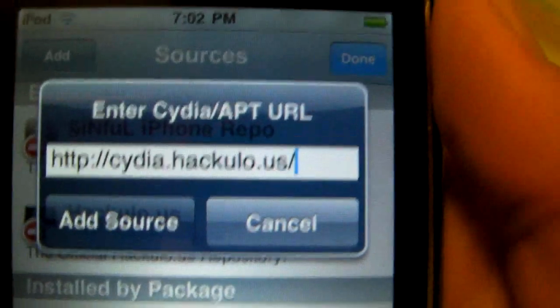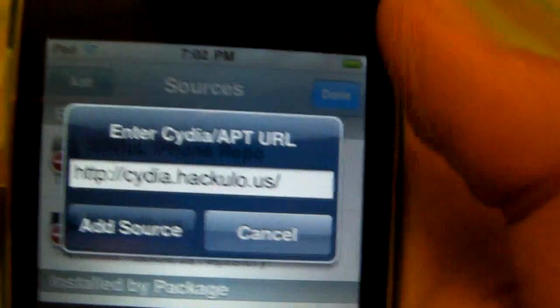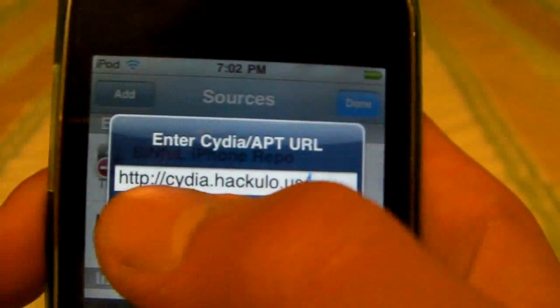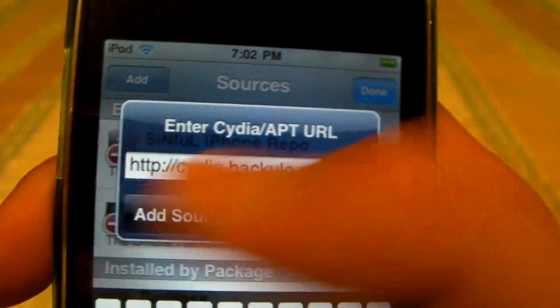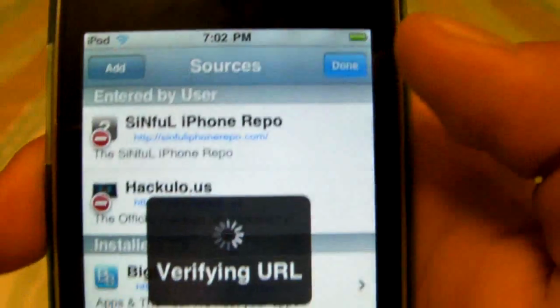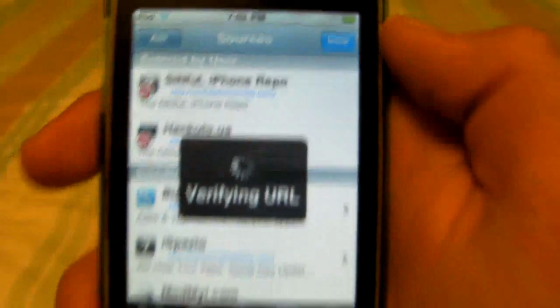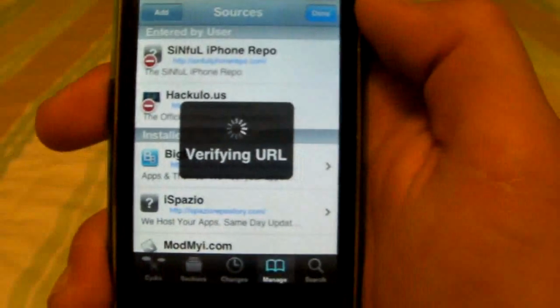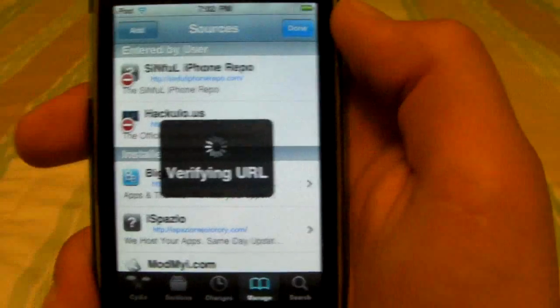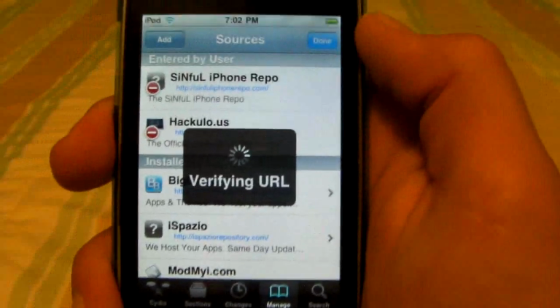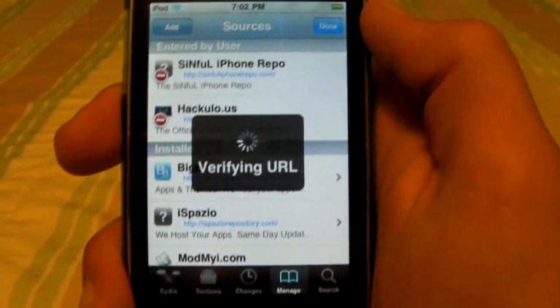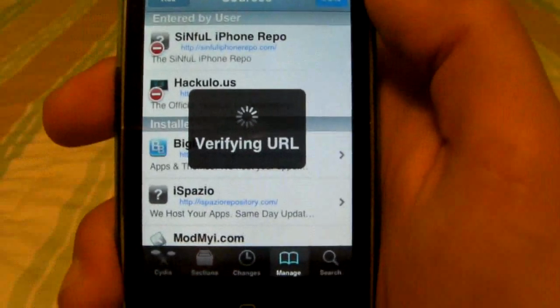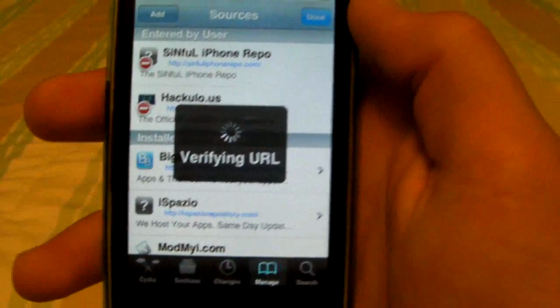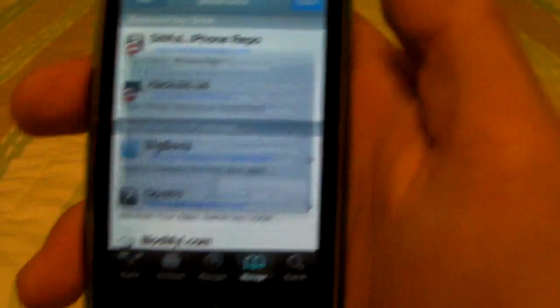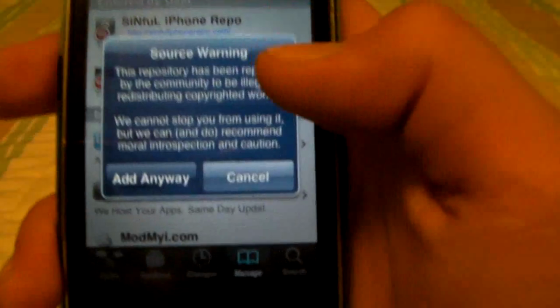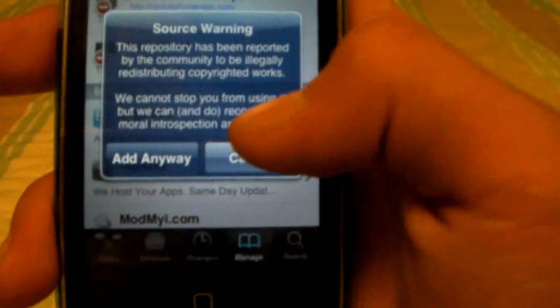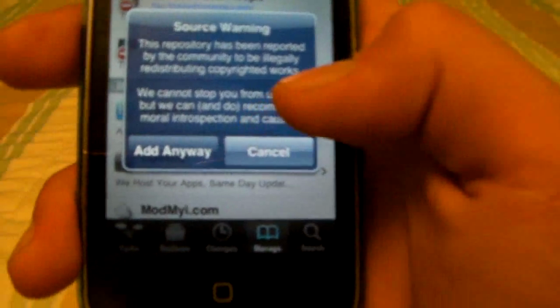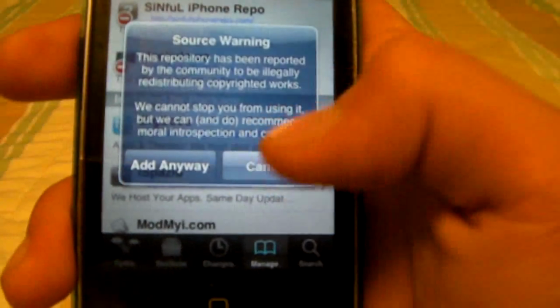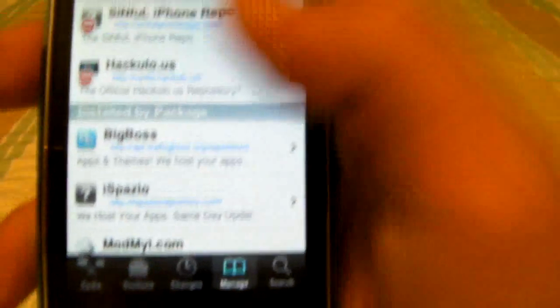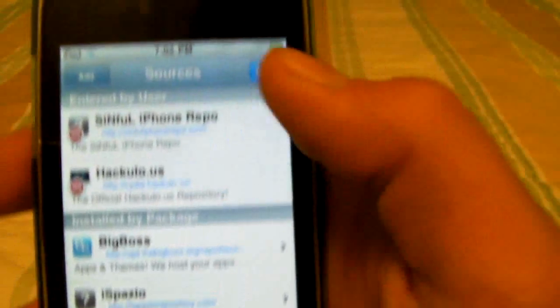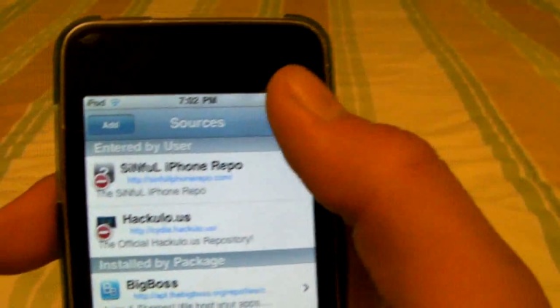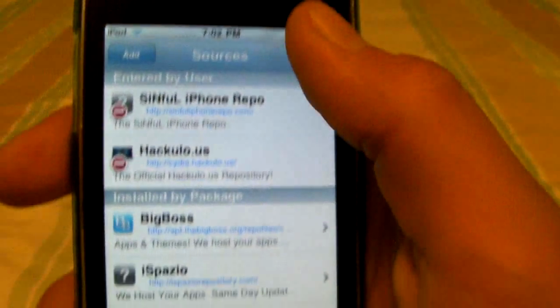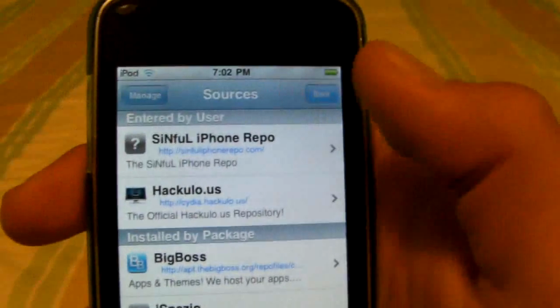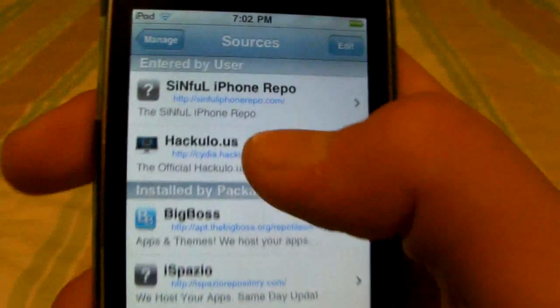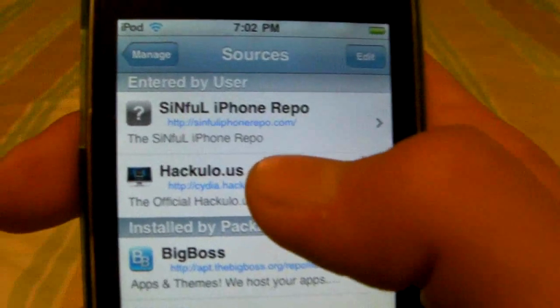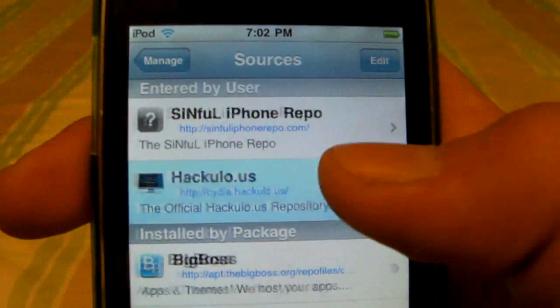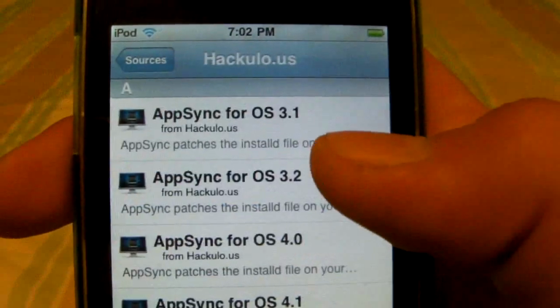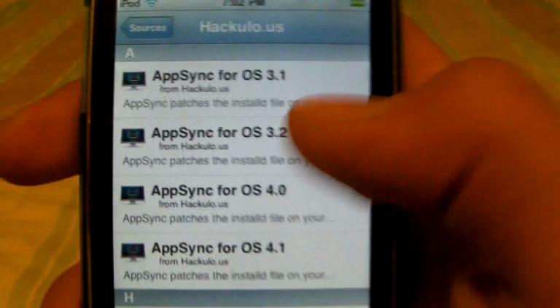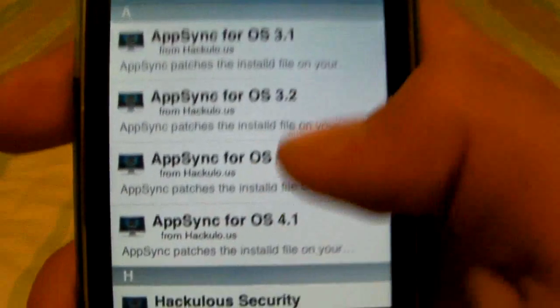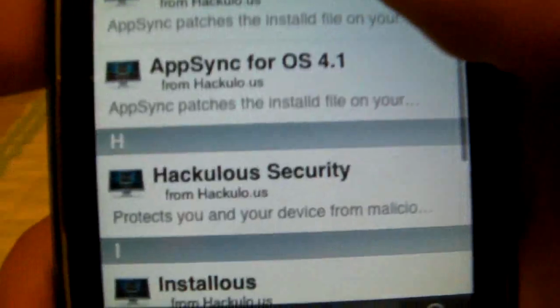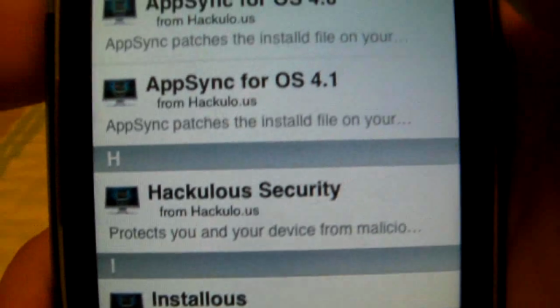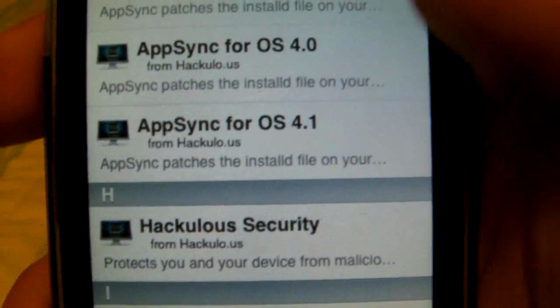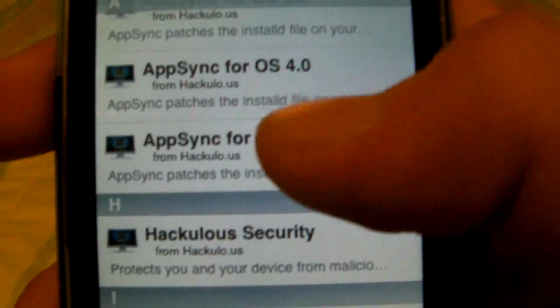After that, click Add Source and wait for it to load. I've already got it so I don't need to do that, but after it's done you go into HackUlo.us and find AppSync for OS 4.1.